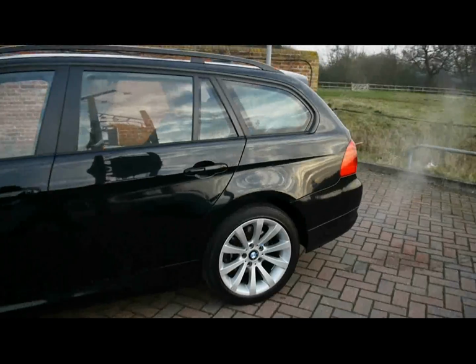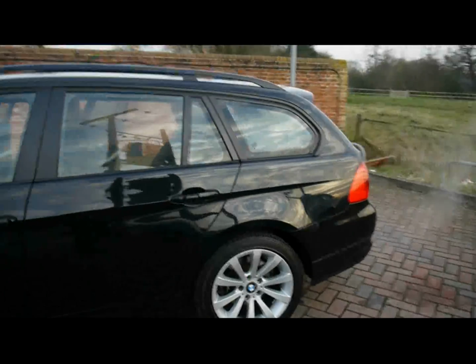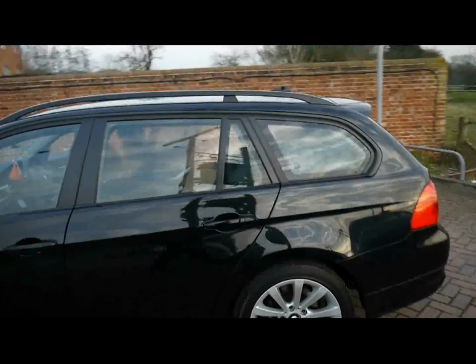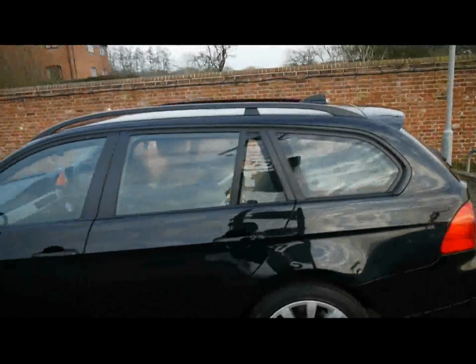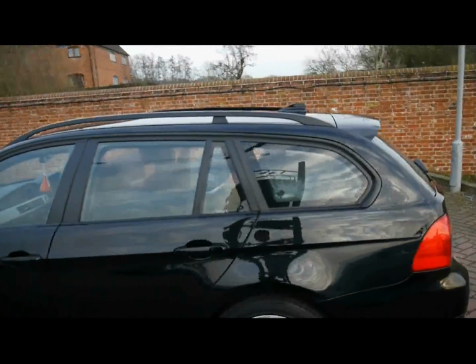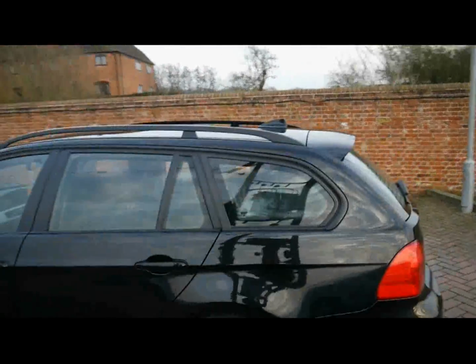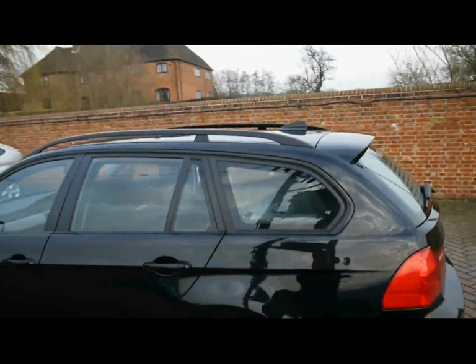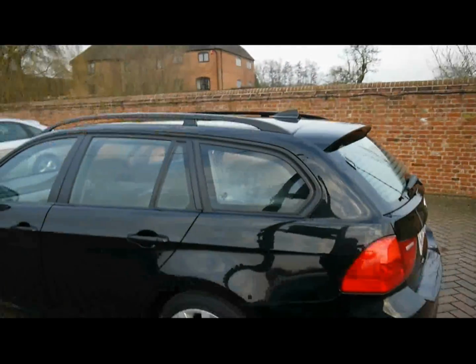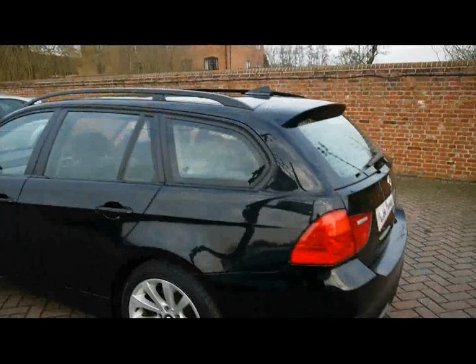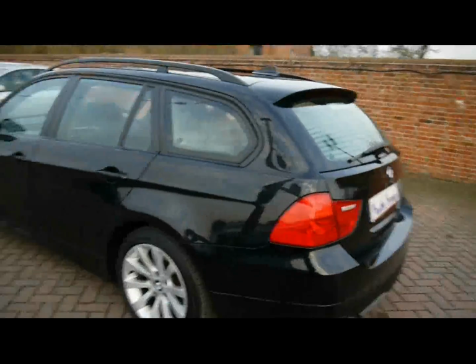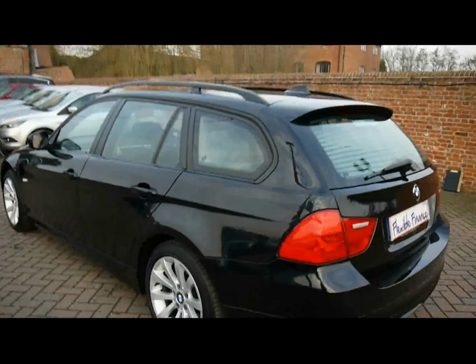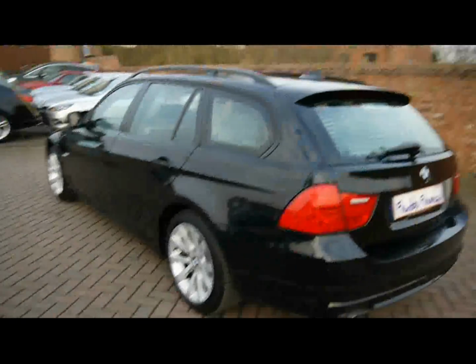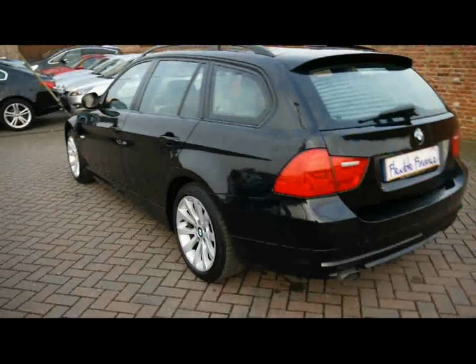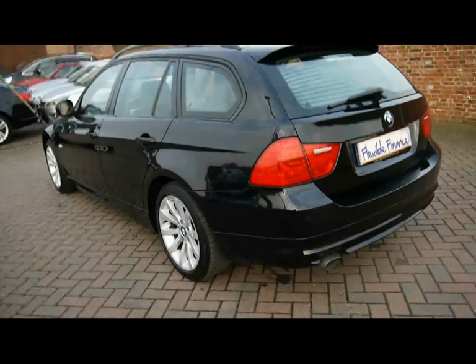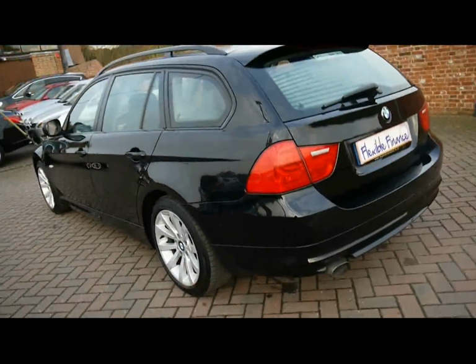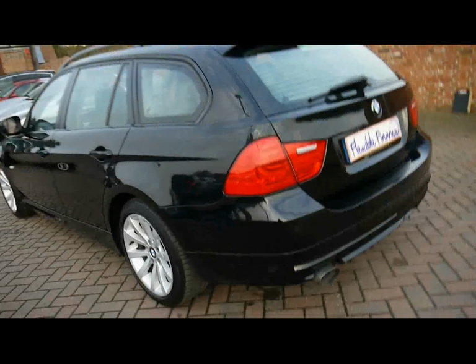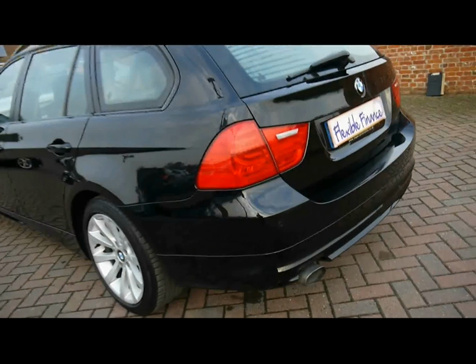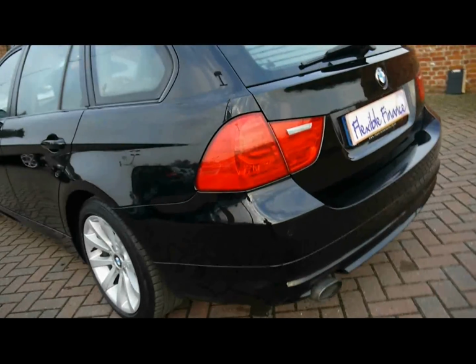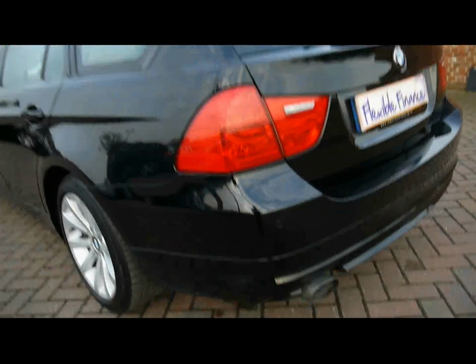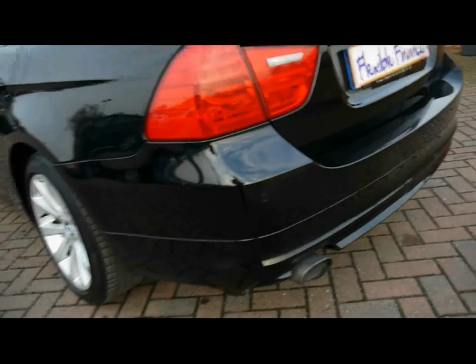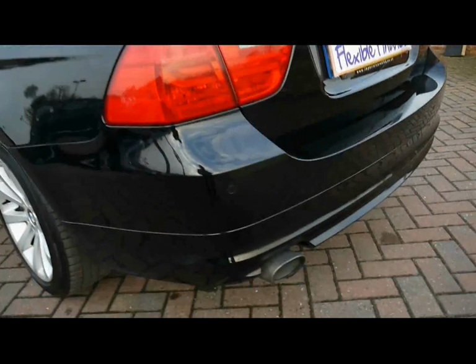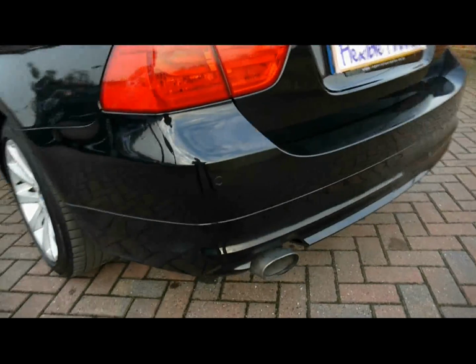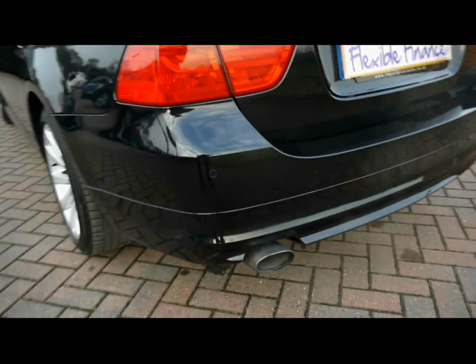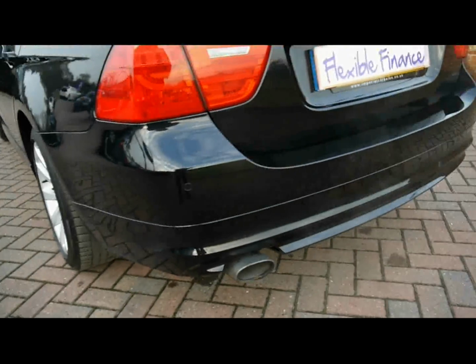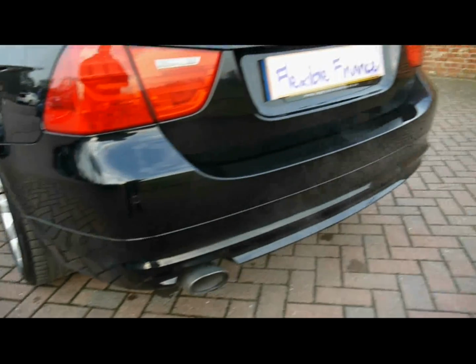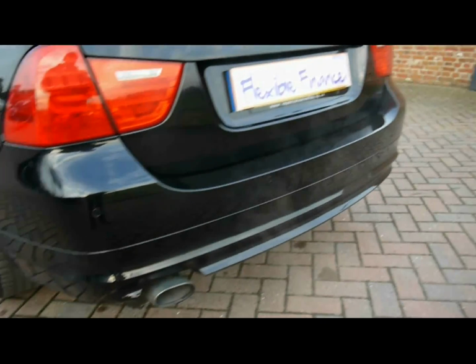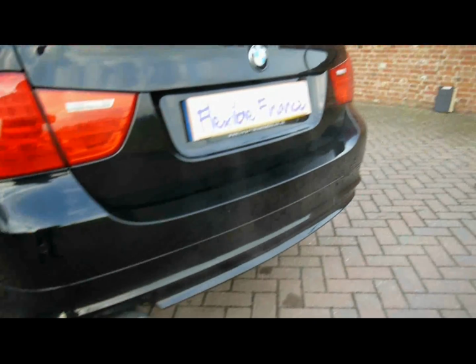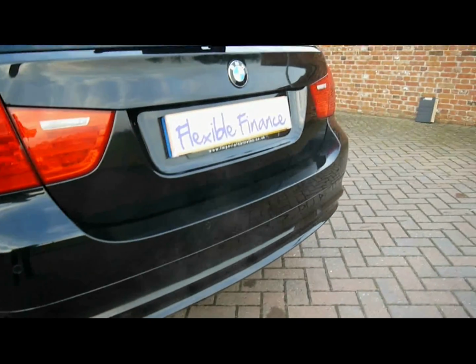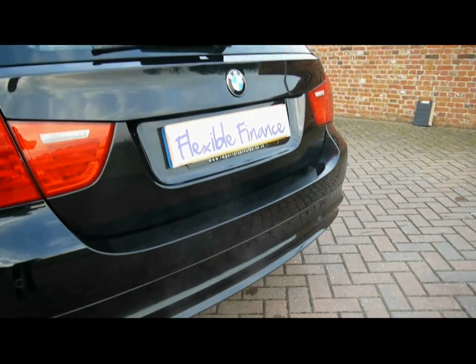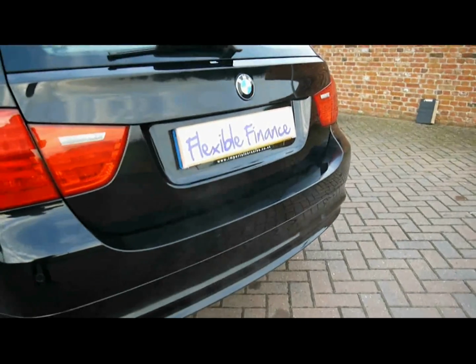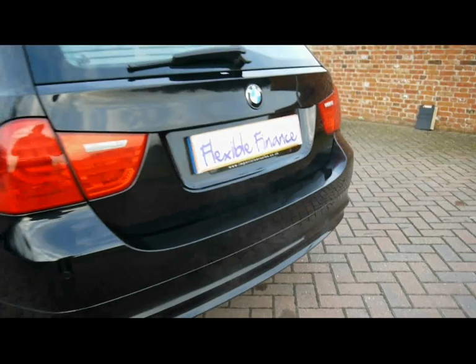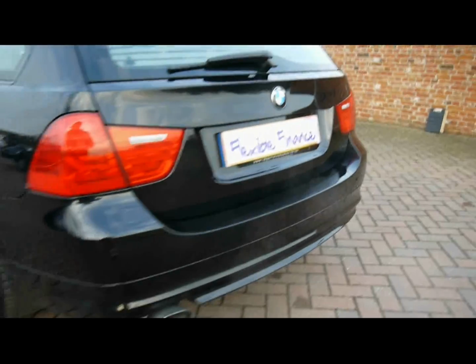We've got roof rails across the top and parking sensors along the rear bumper. It comes with a visual assist on the screen, which I'll show you how it works in just a second.